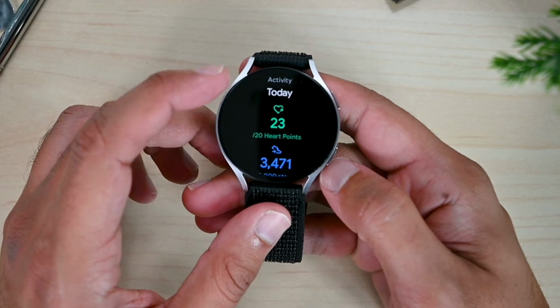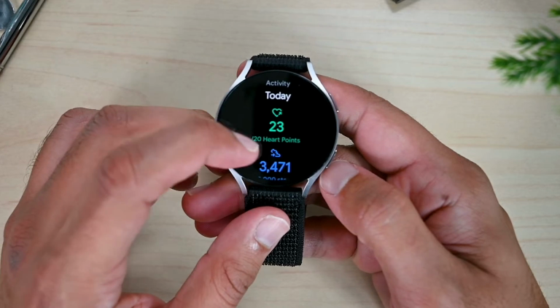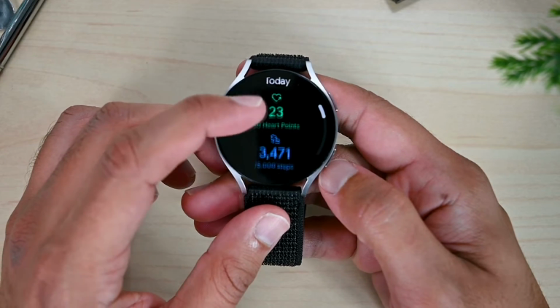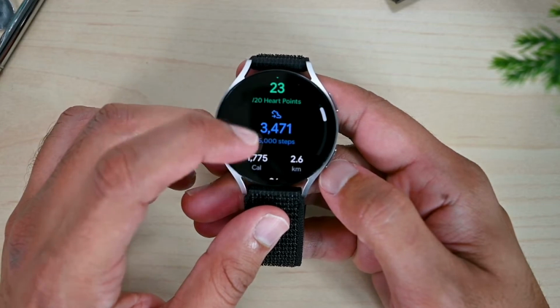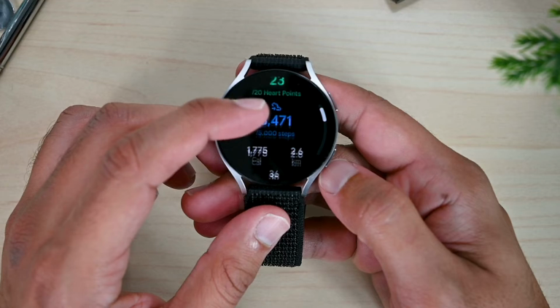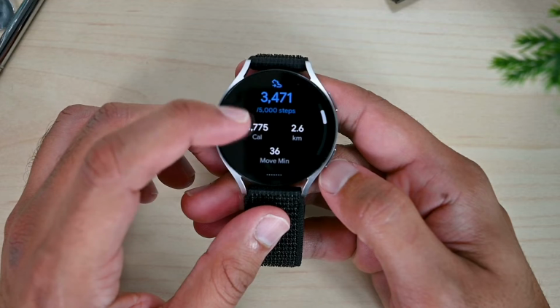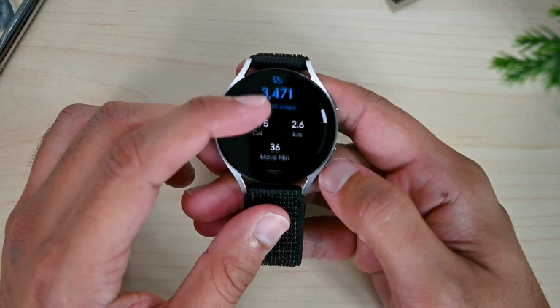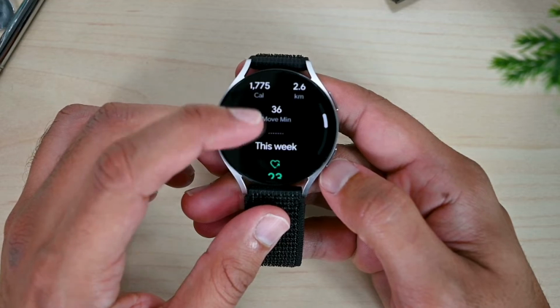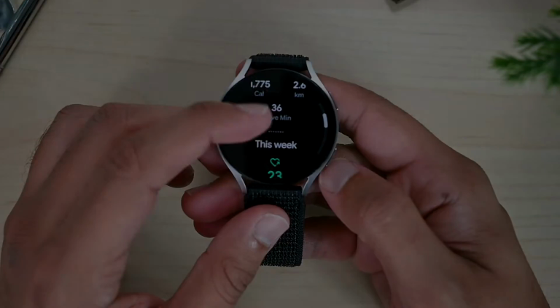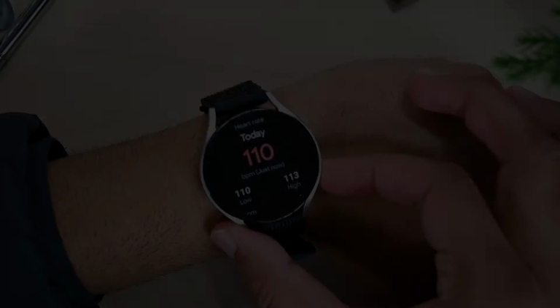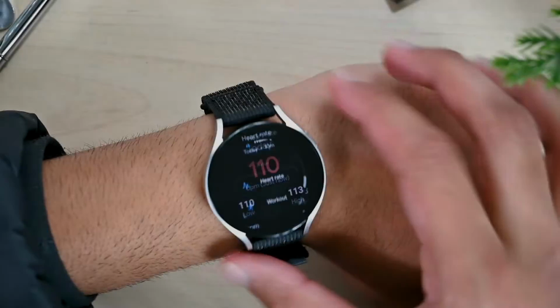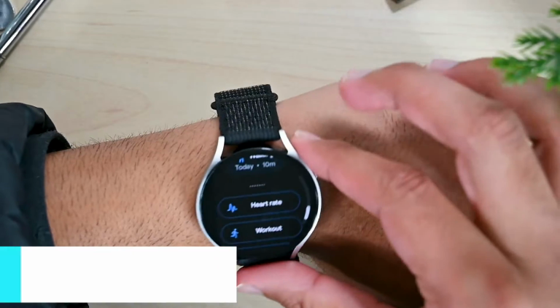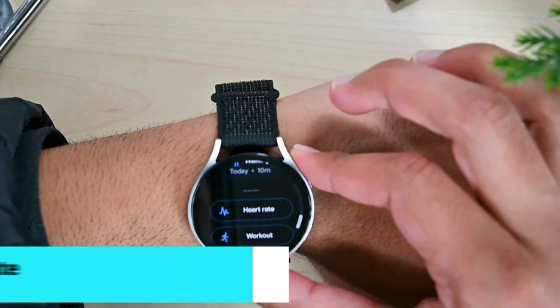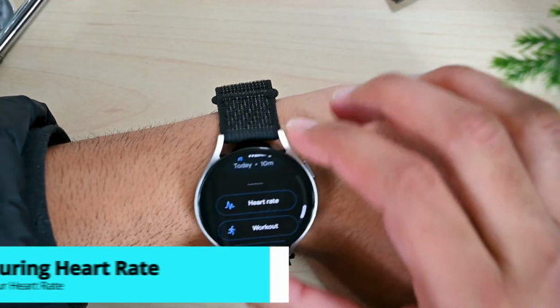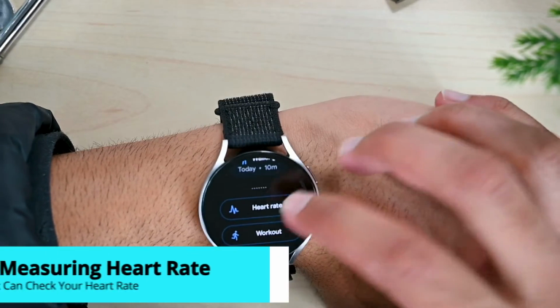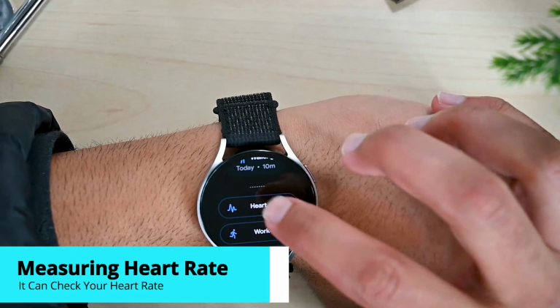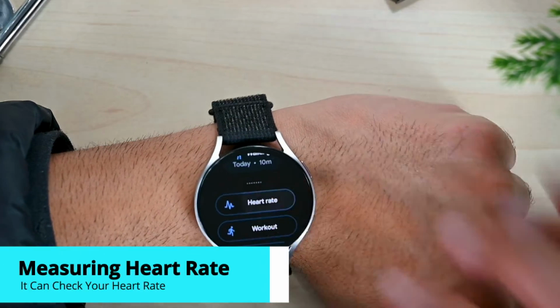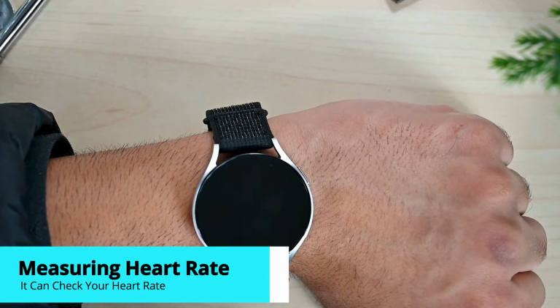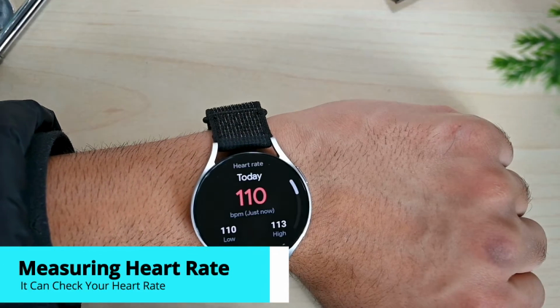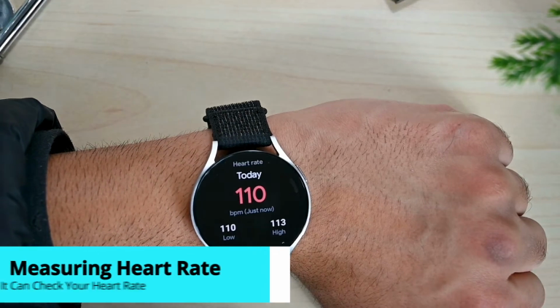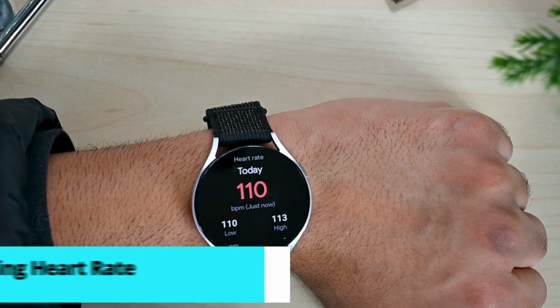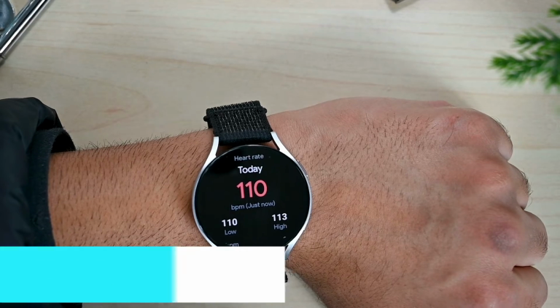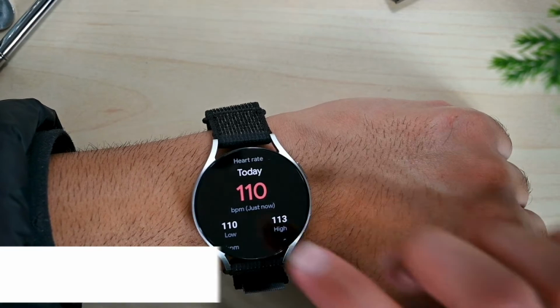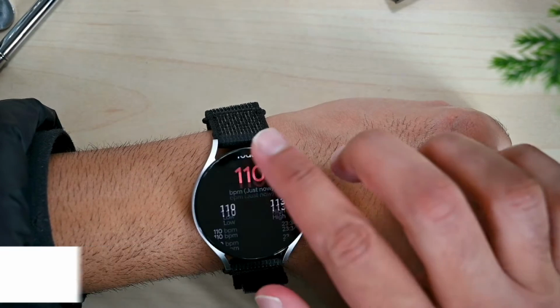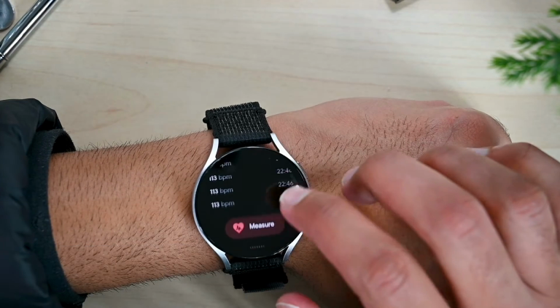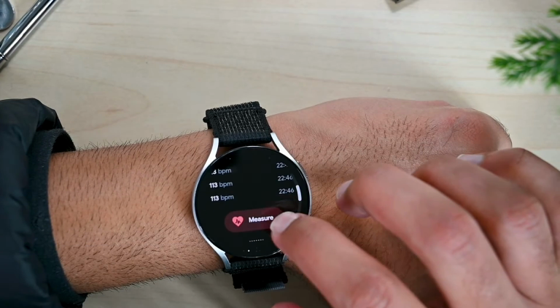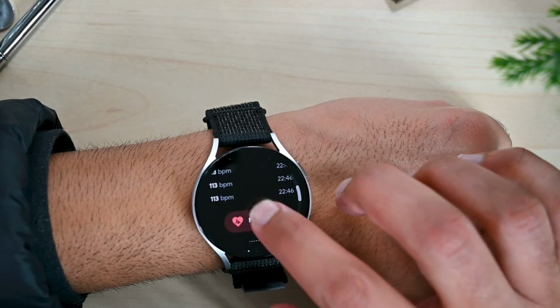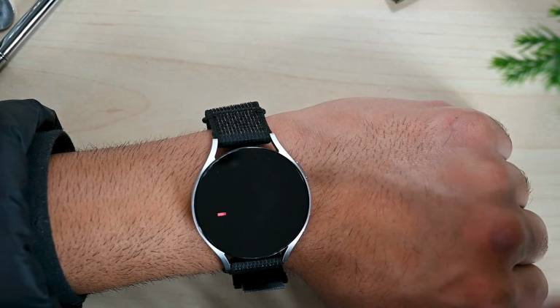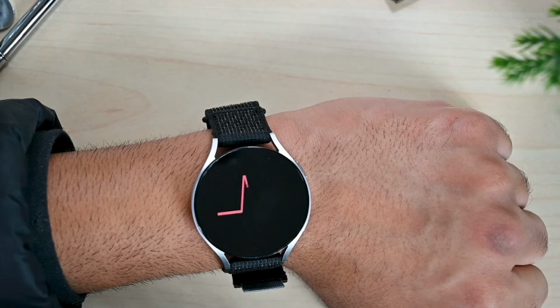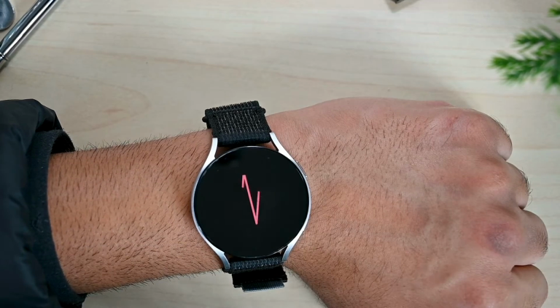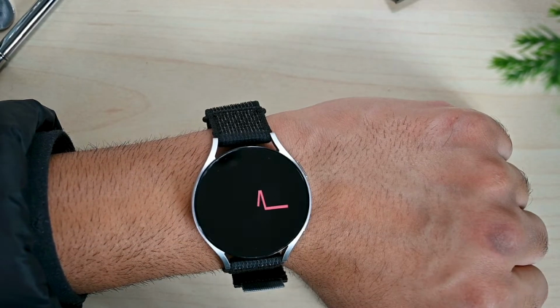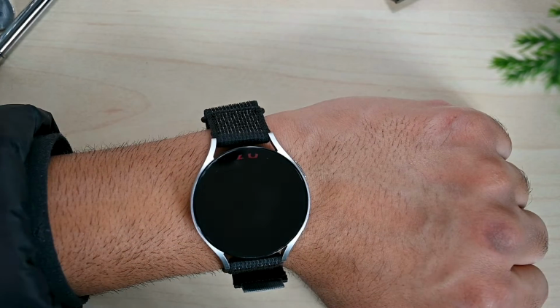After the workout we see the updated goals below. We can also see and measure our heart rate in the app. The heart rate section has your past data, and we can record a new entry by clicking Measure.